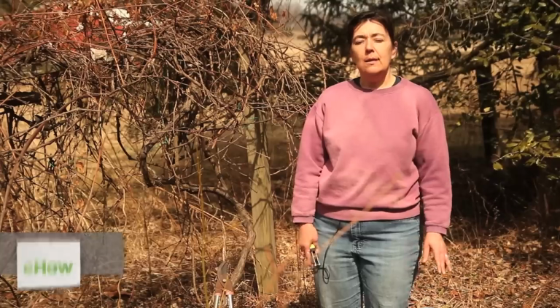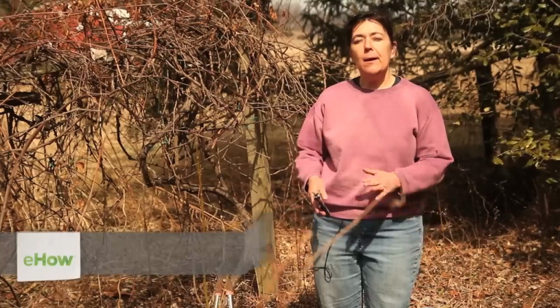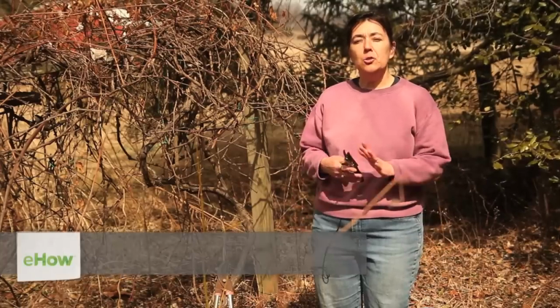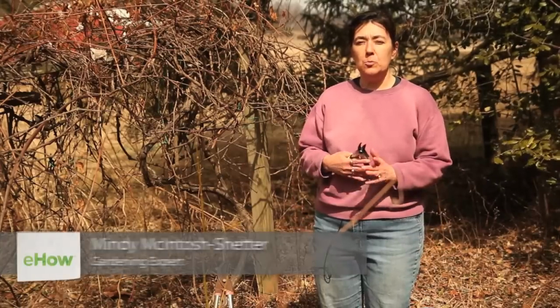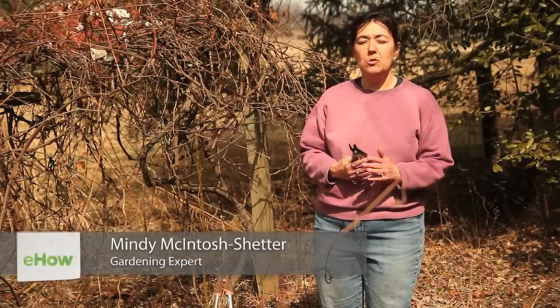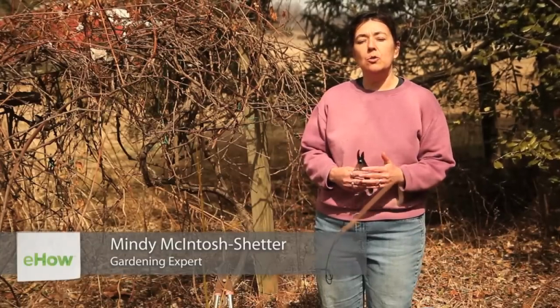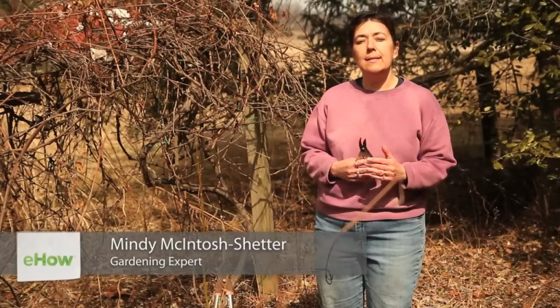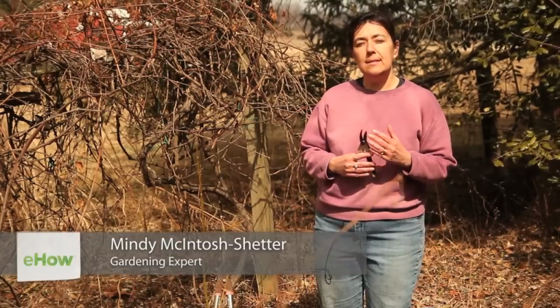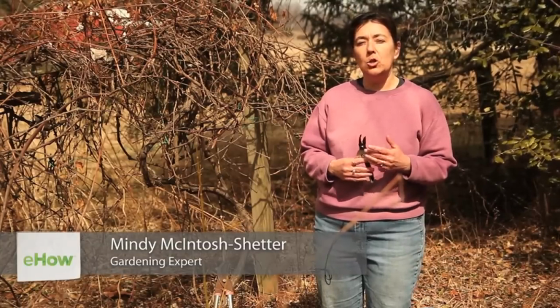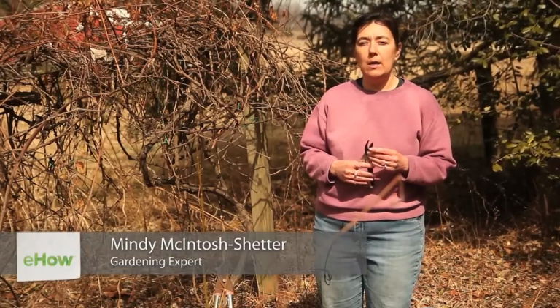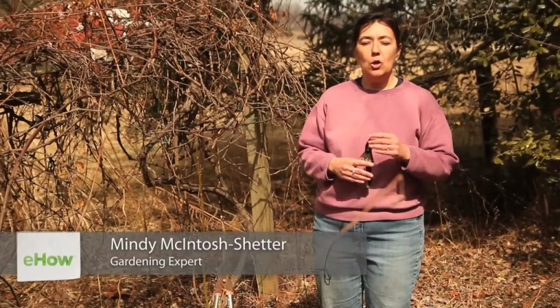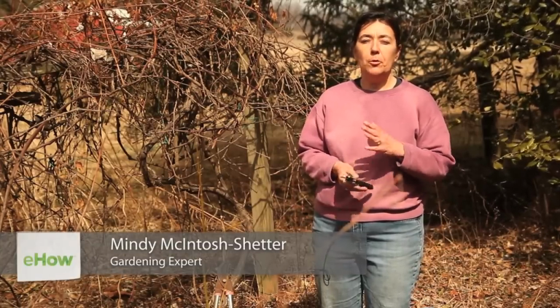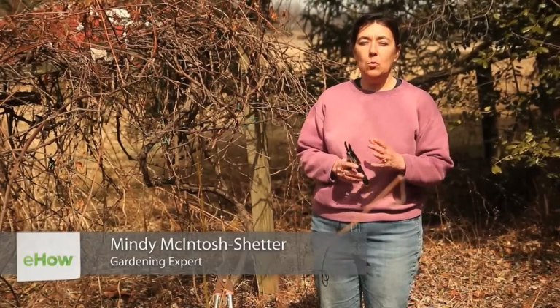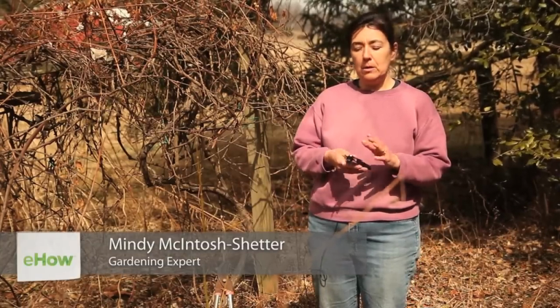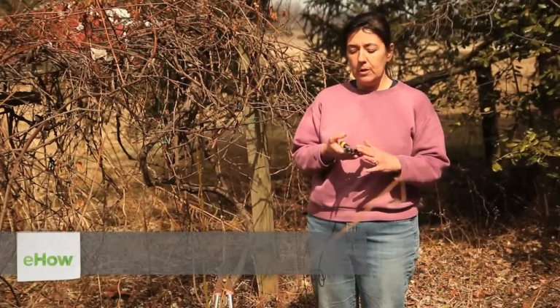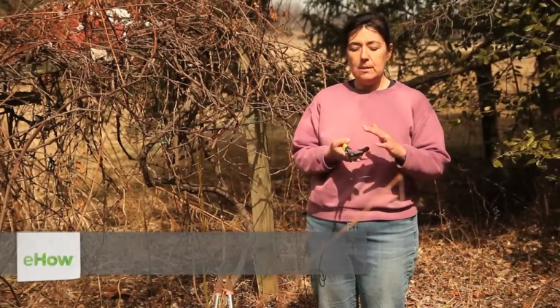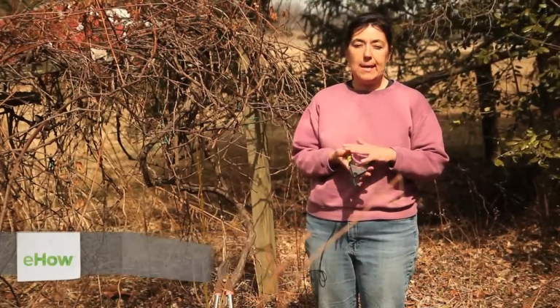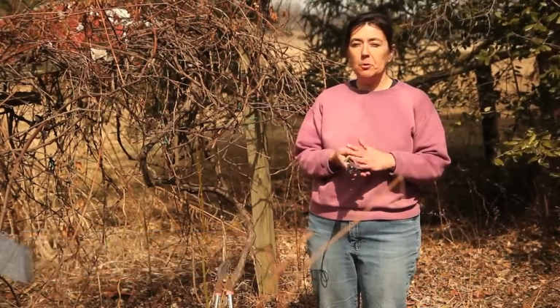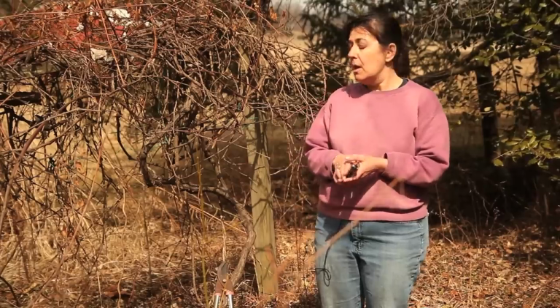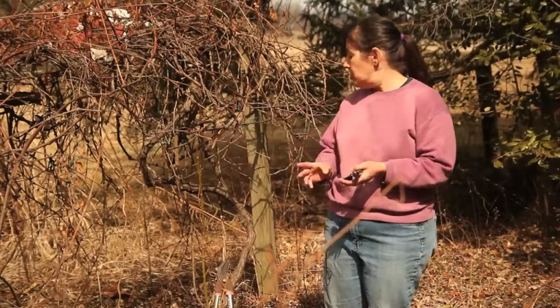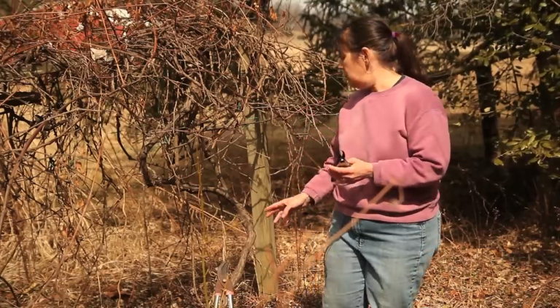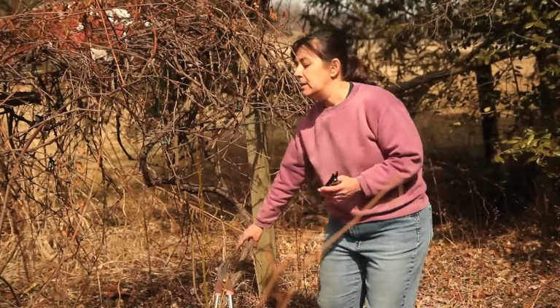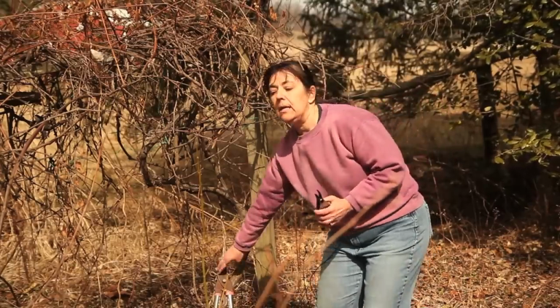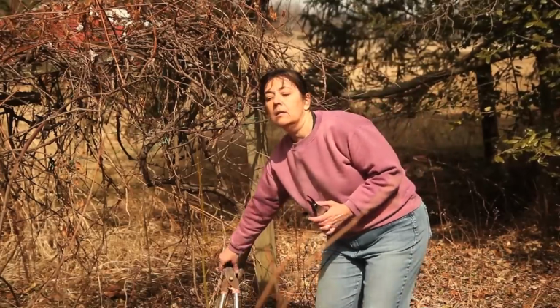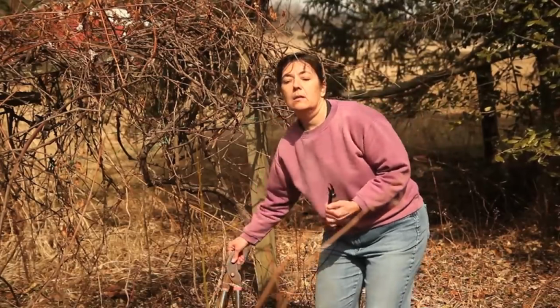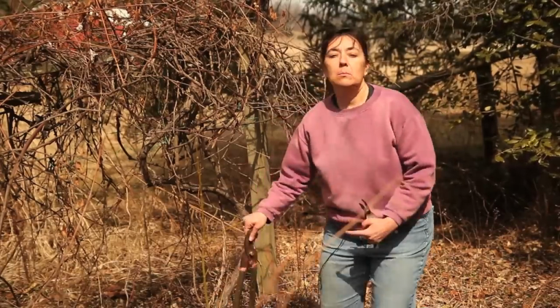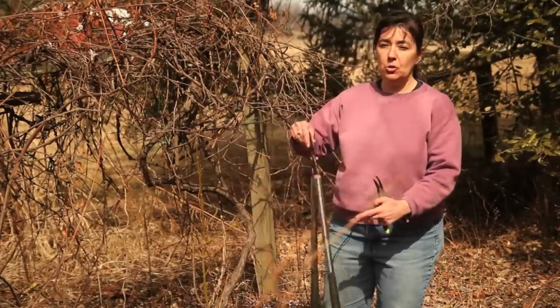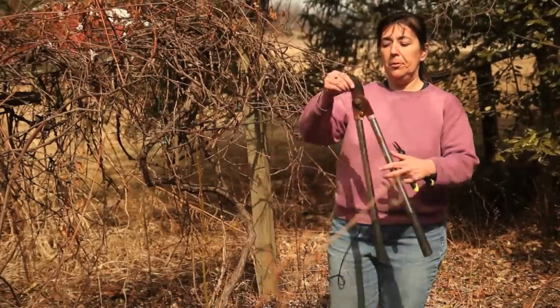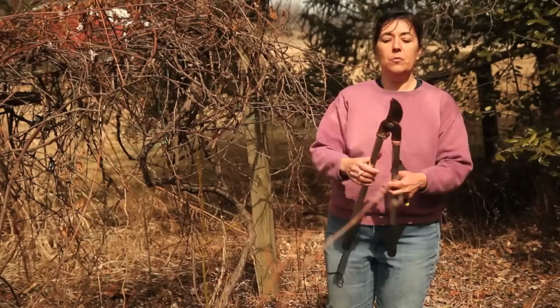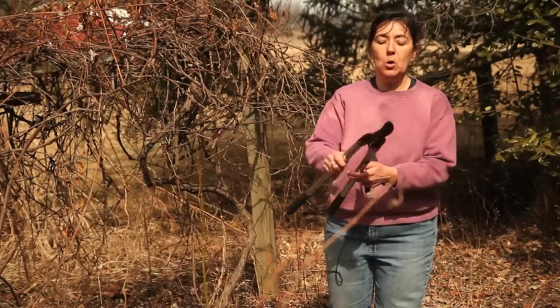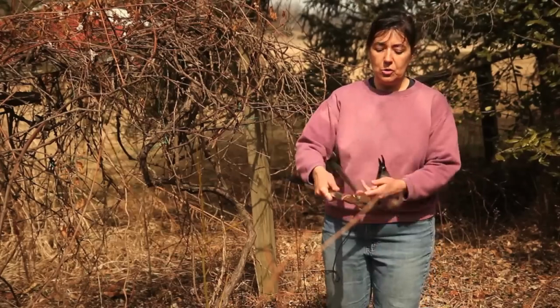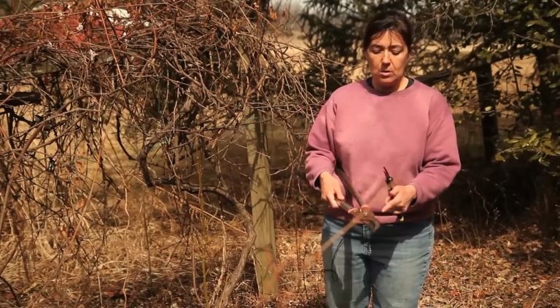Prior to doing this project, you're going to need to sterilize your pruning equipment. You're going to need some hand pruners, but you're also going to need some larger pruners for the larger stalks.